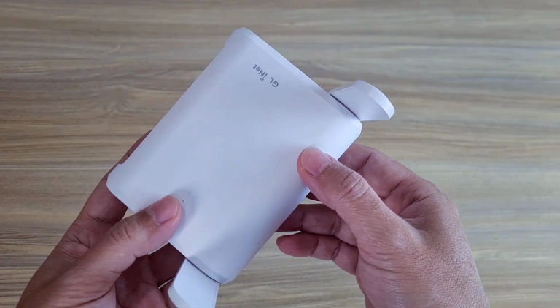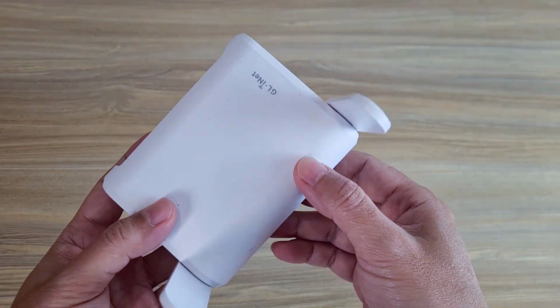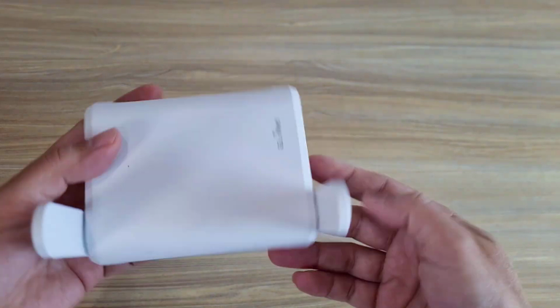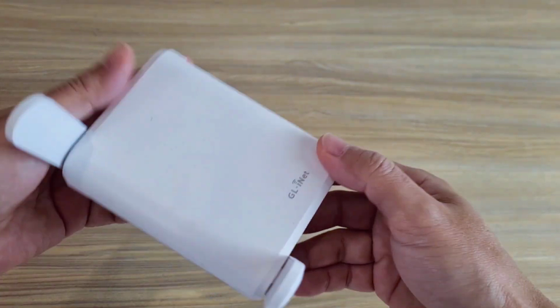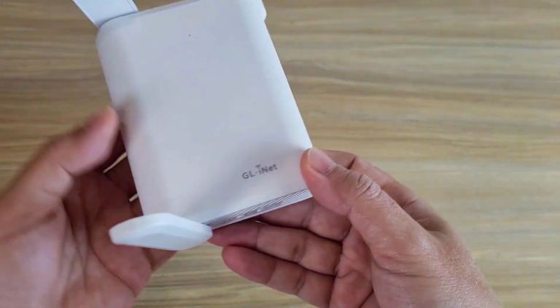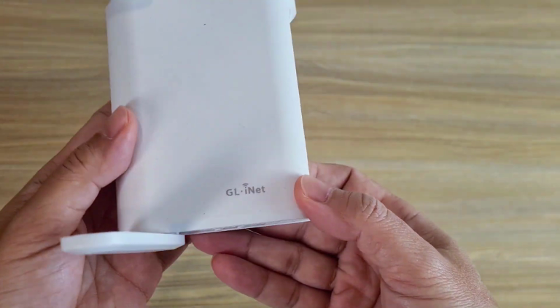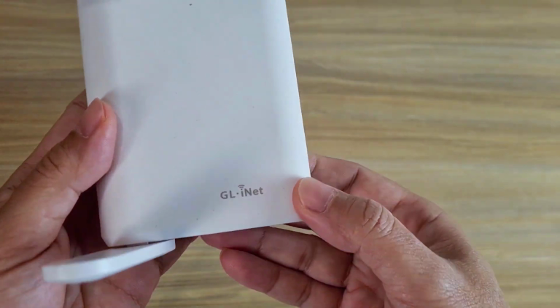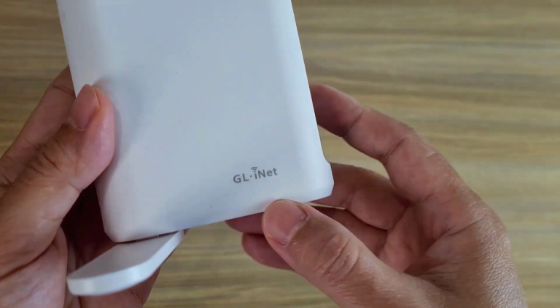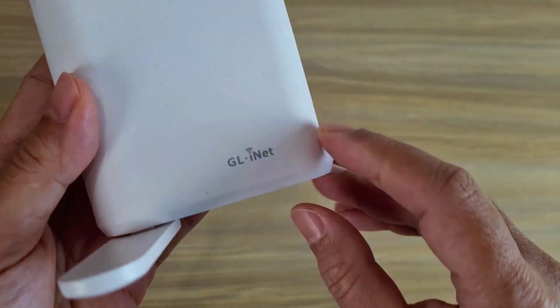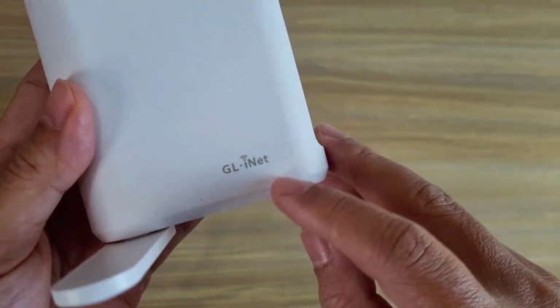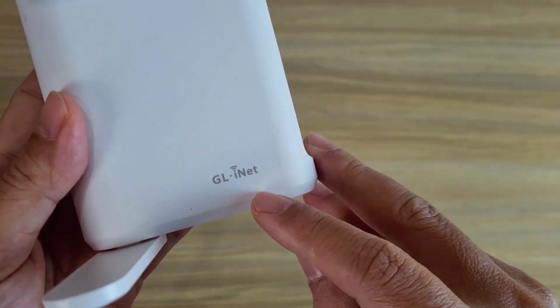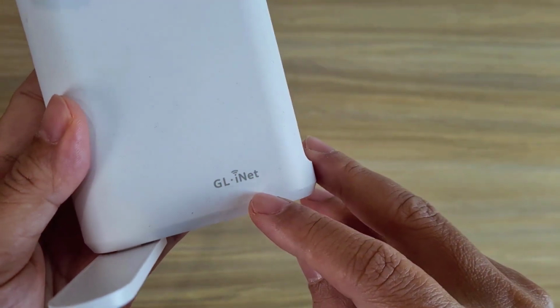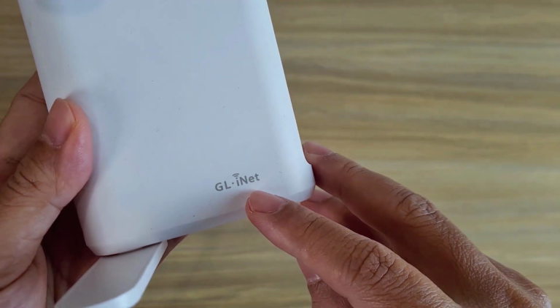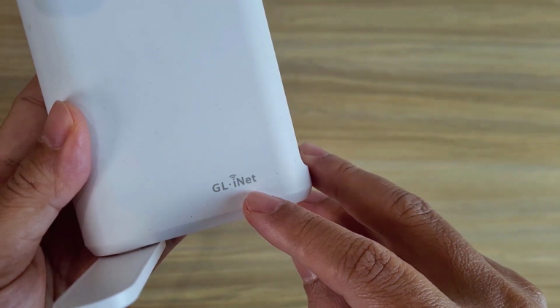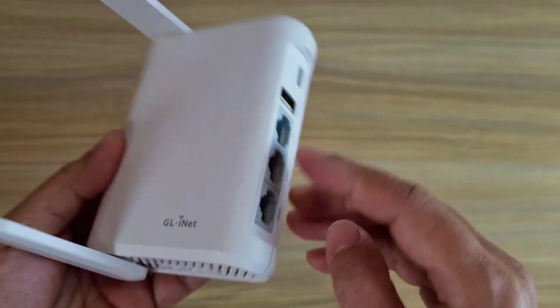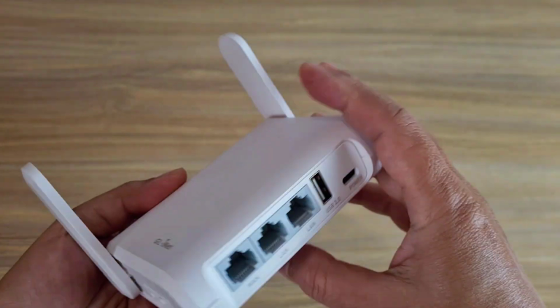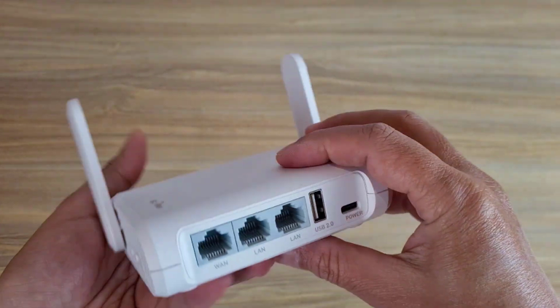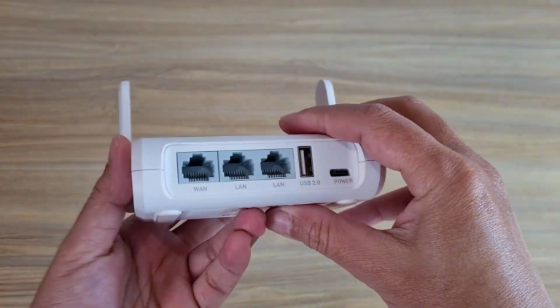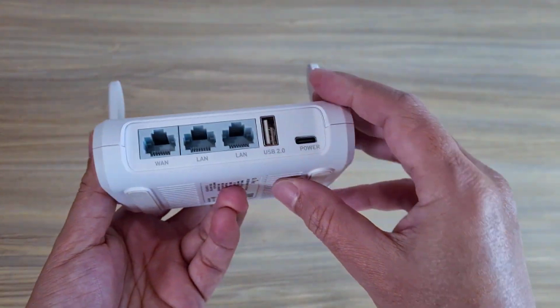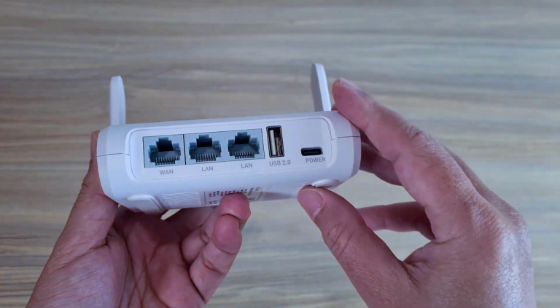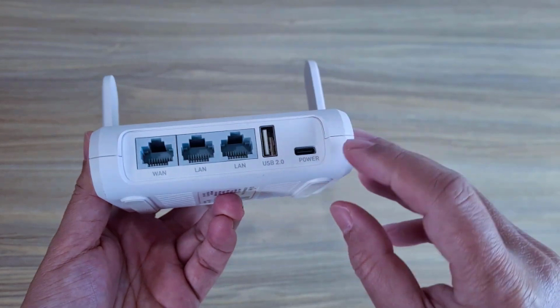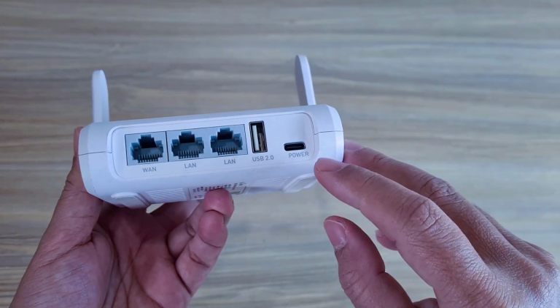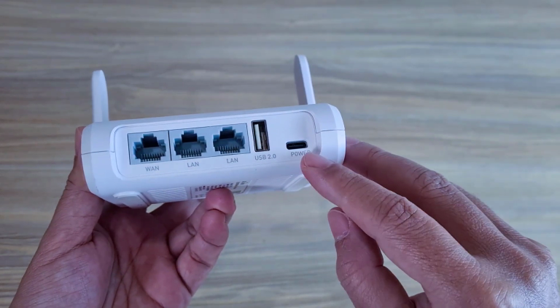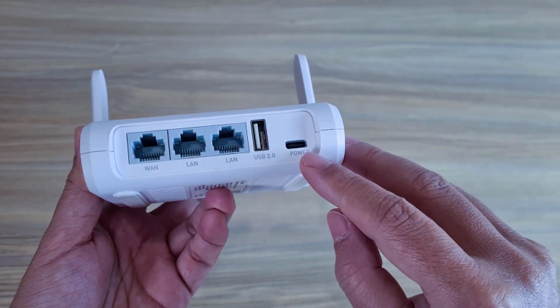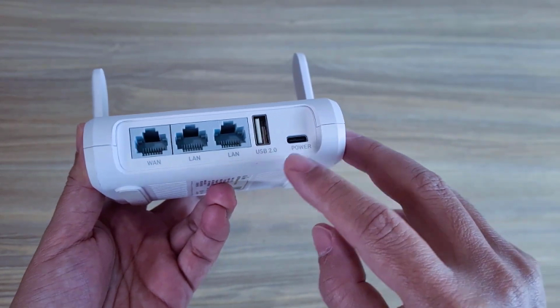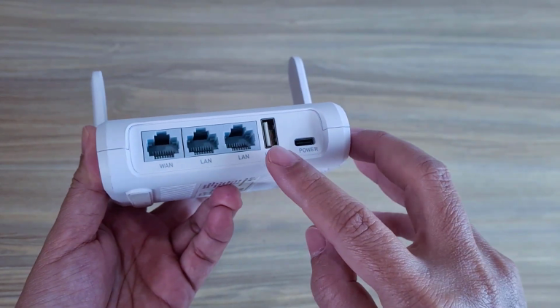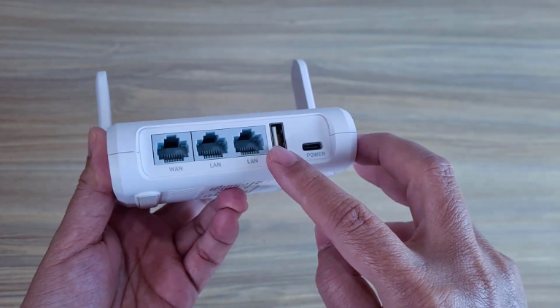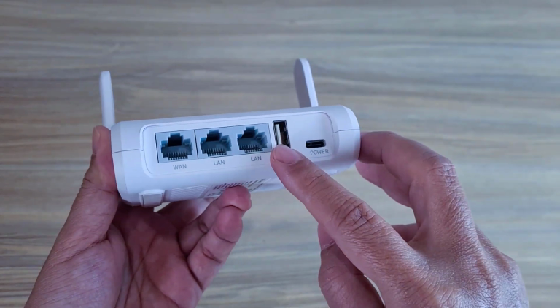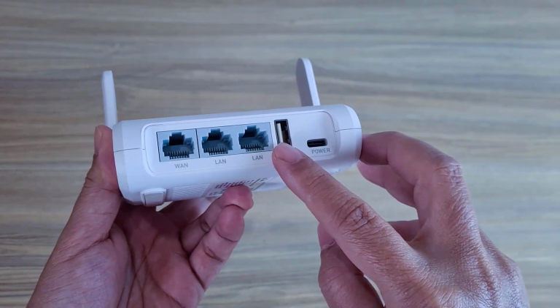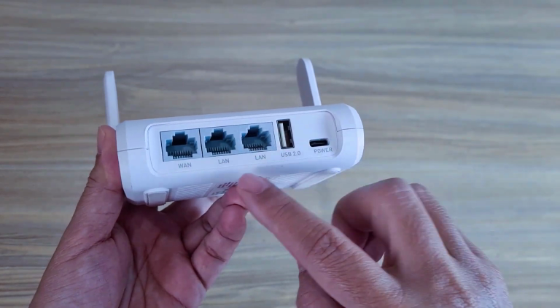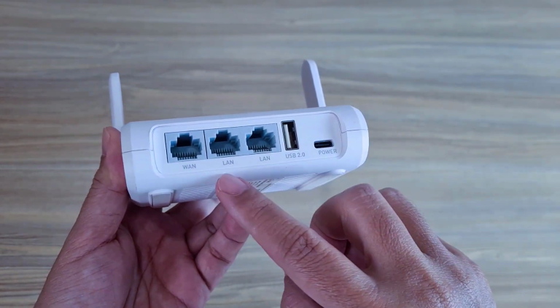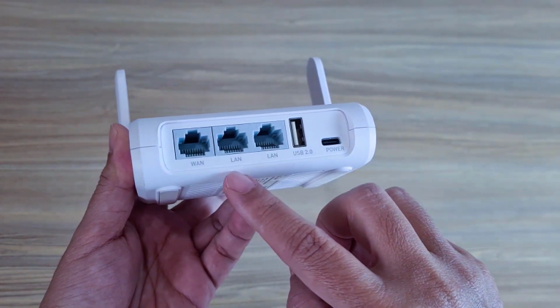GL.iNet. Small size, fits in the palm of your hand. Low power consumption.